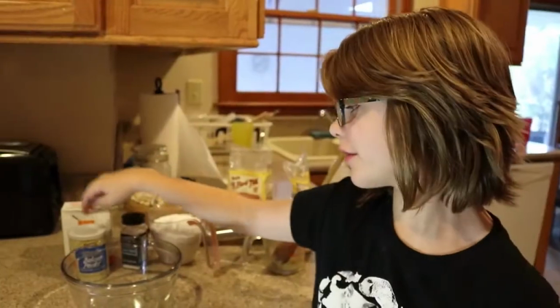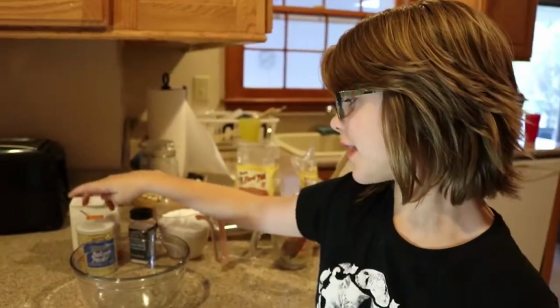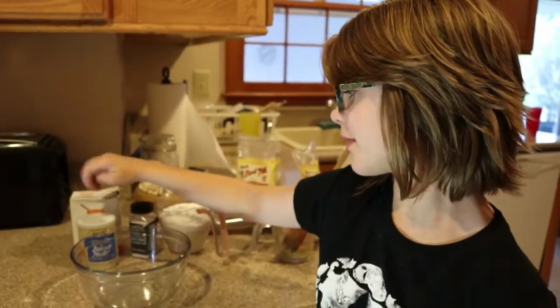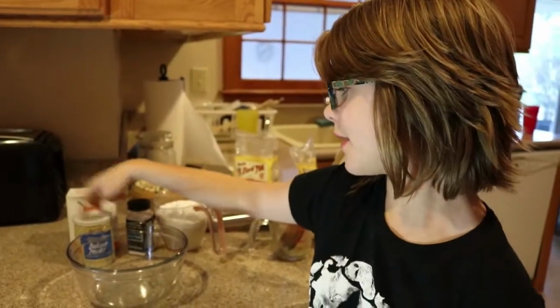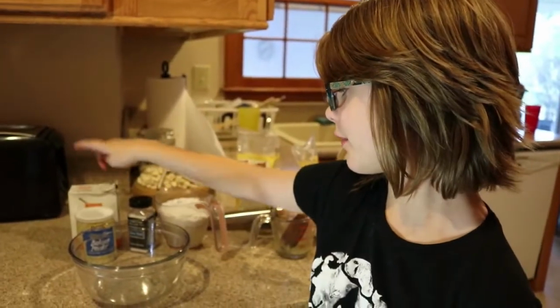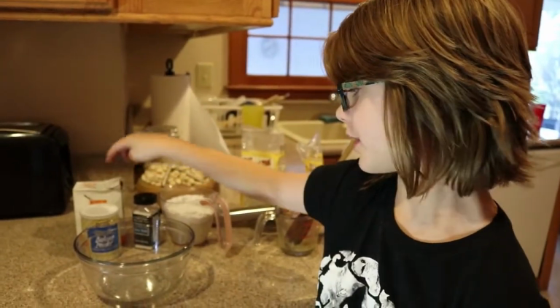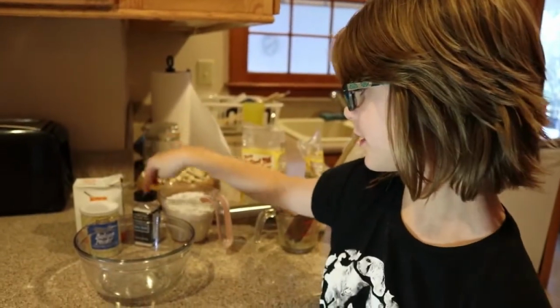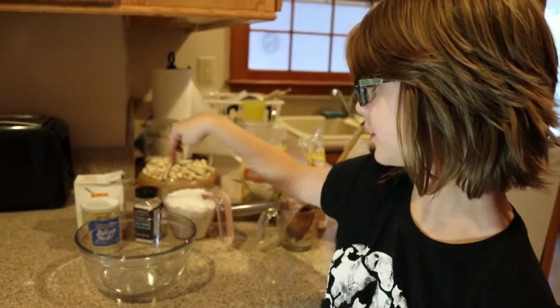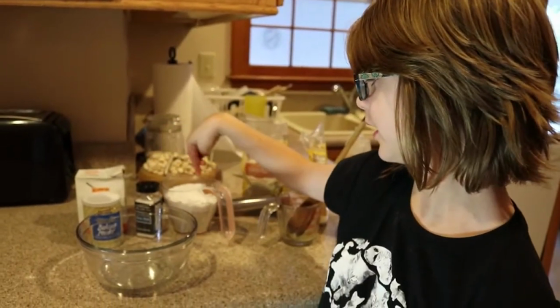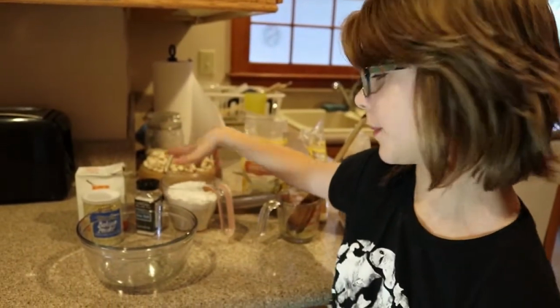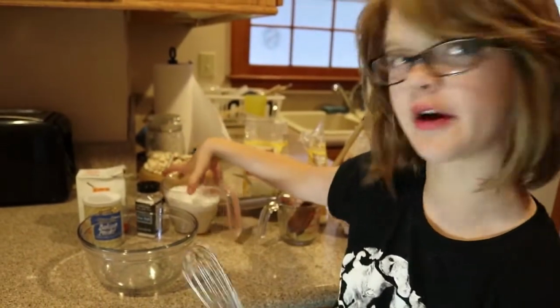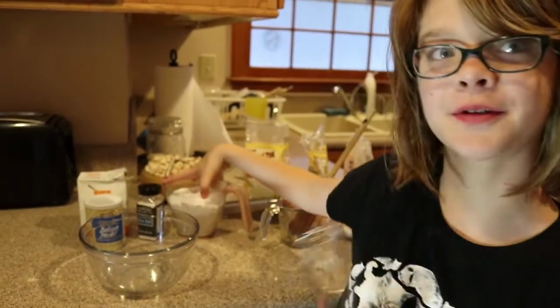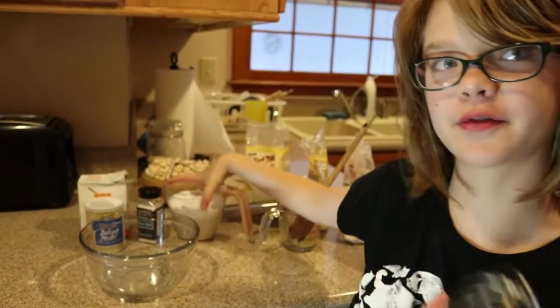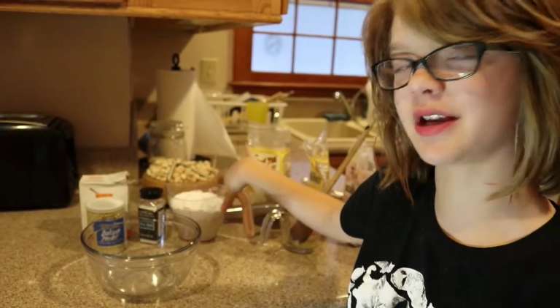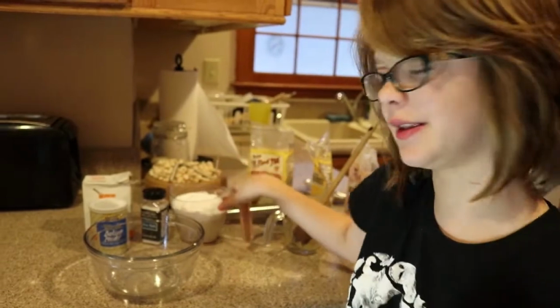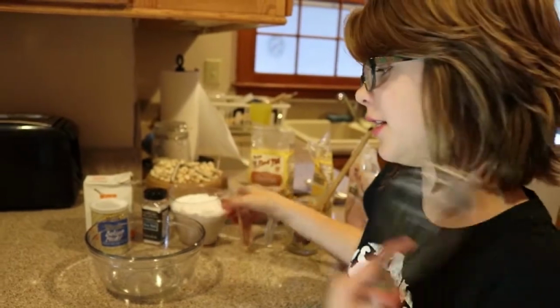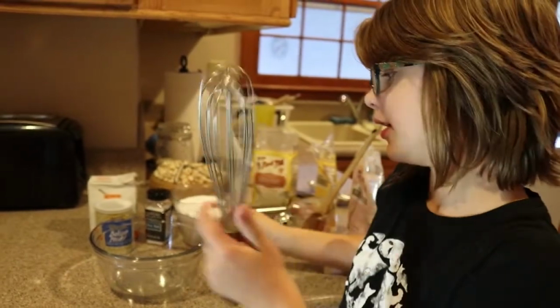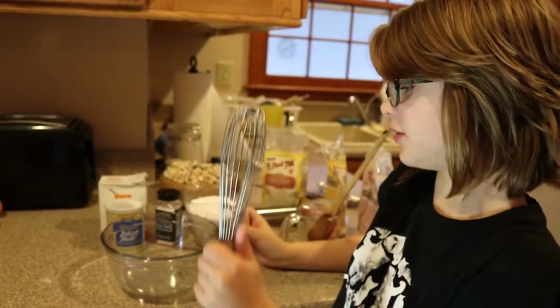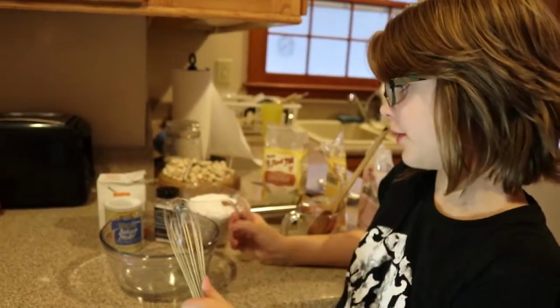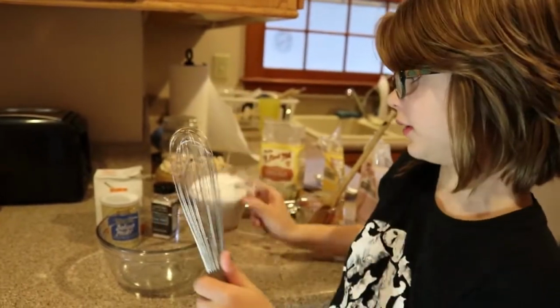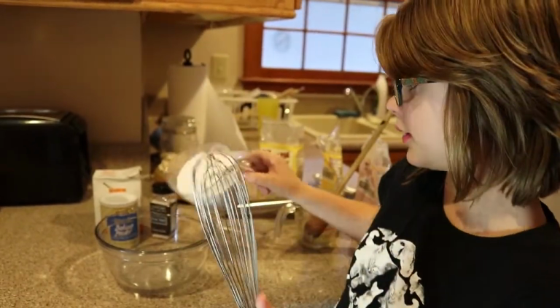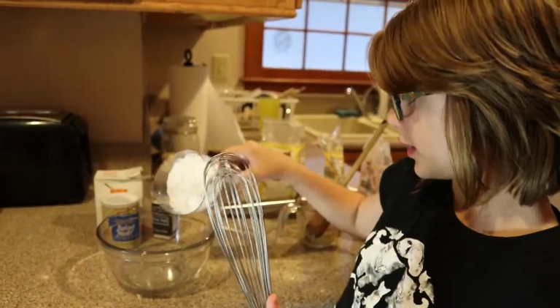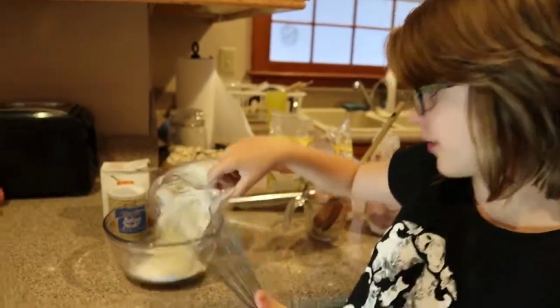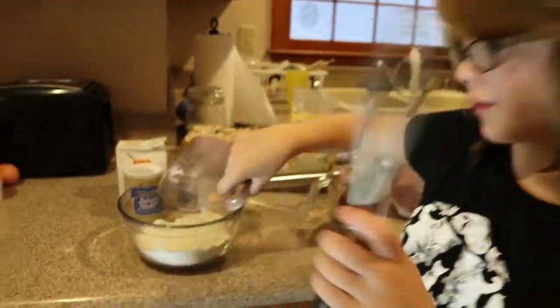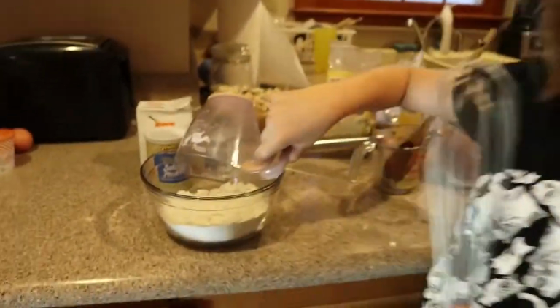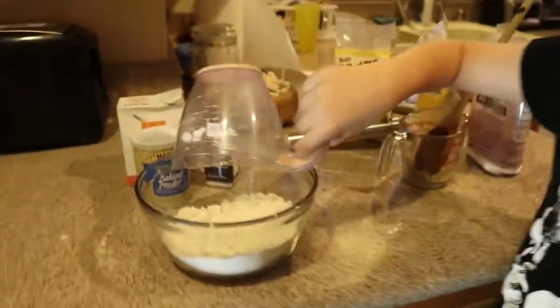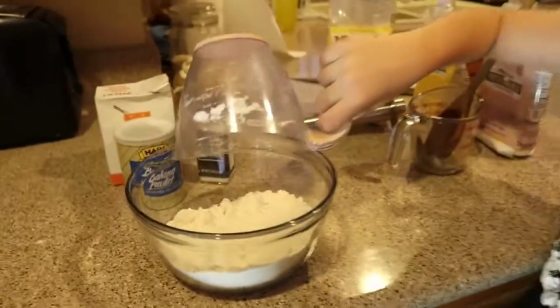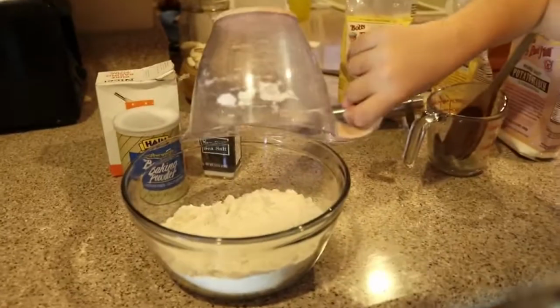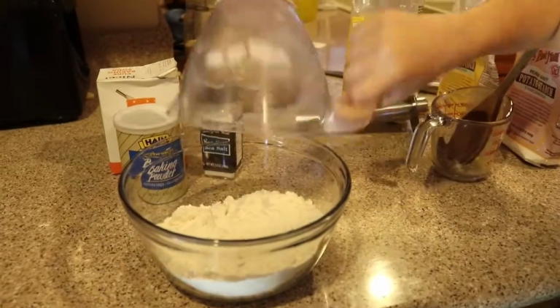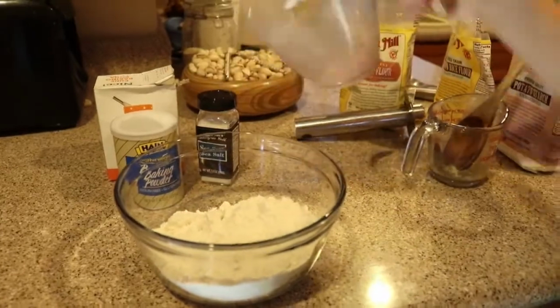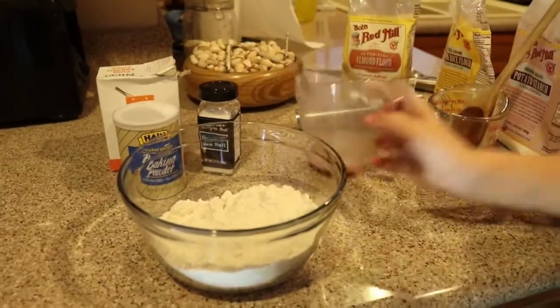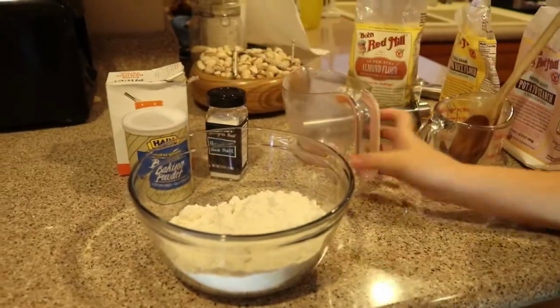So now we're going to add the baking powder, baking soda, sea salt, and gluten-free all-purpose flour mix into a bowl. And we're going to whisk it. It says to whisk it, so I will whisk.